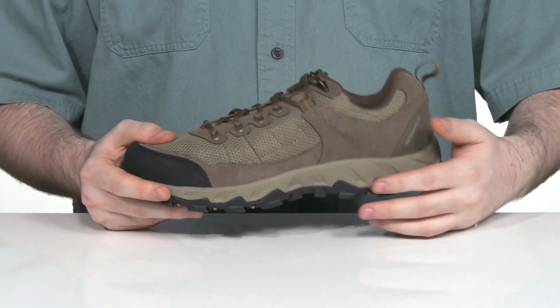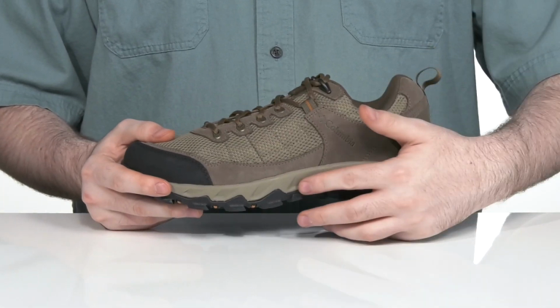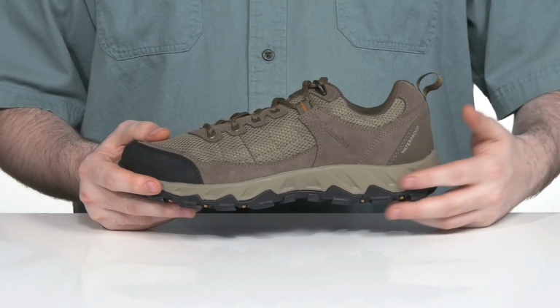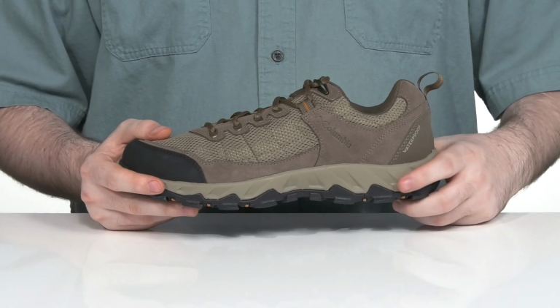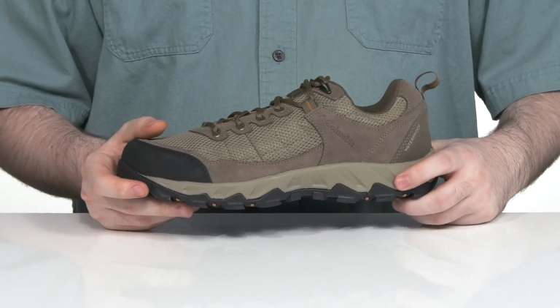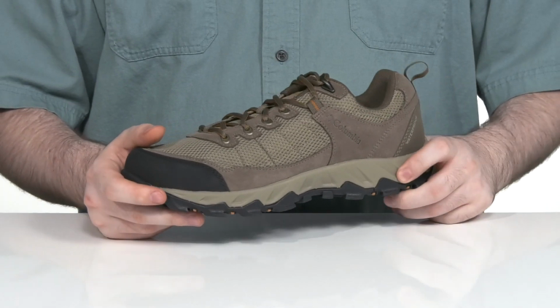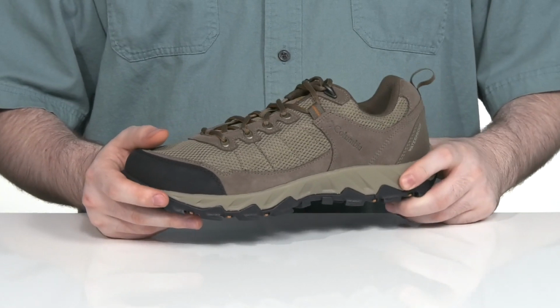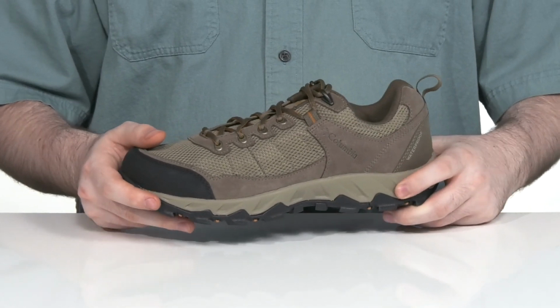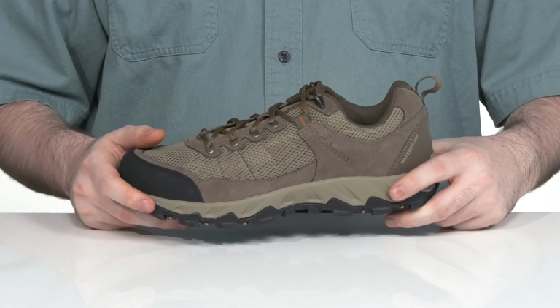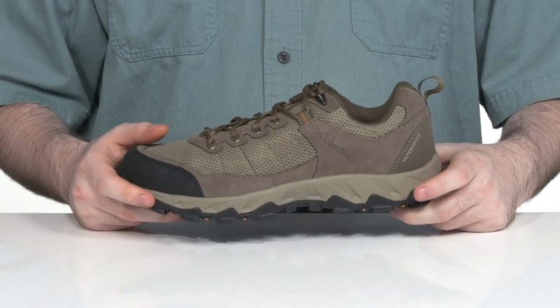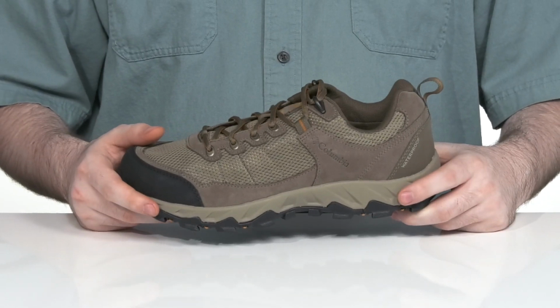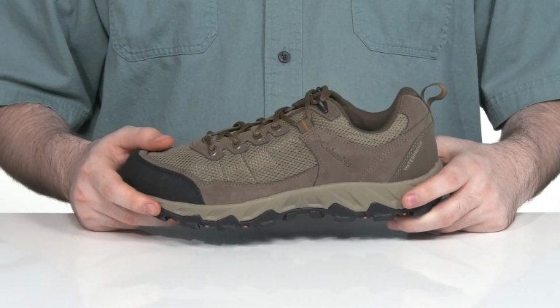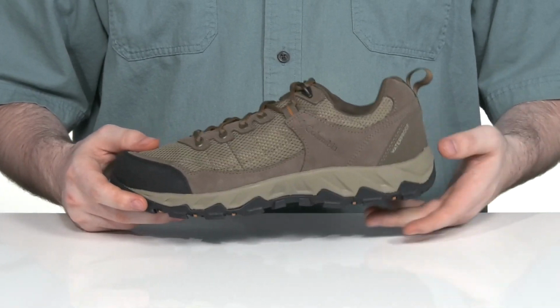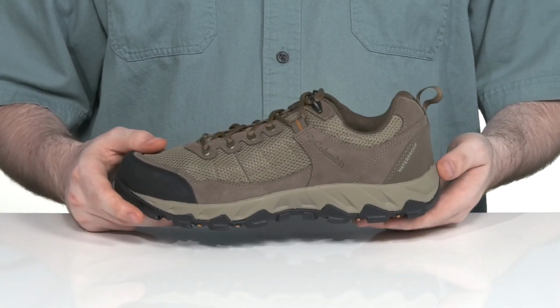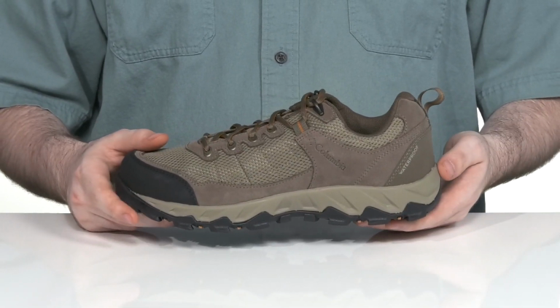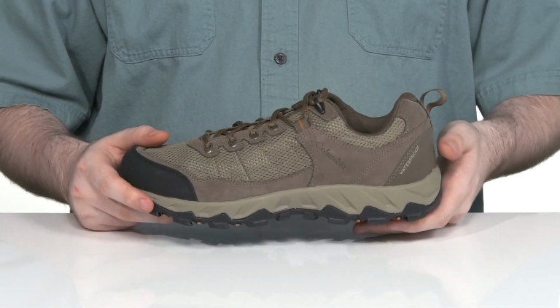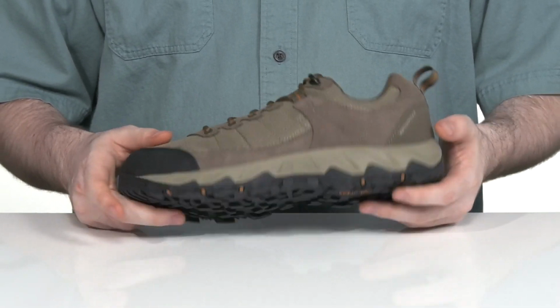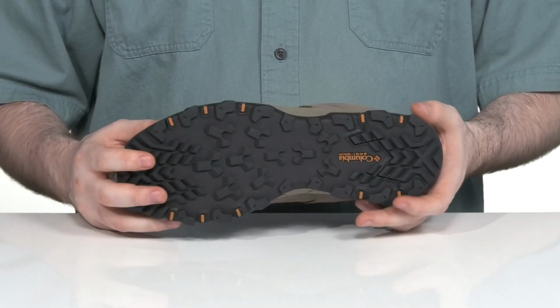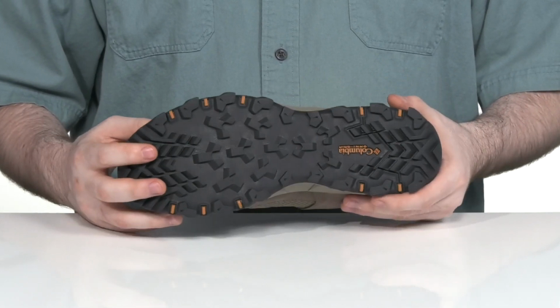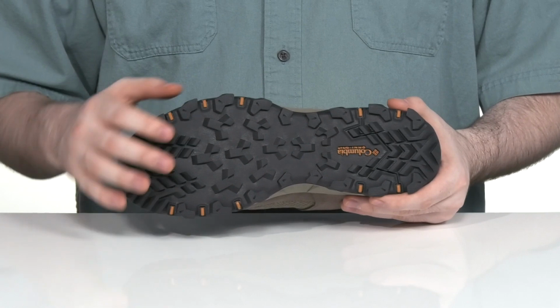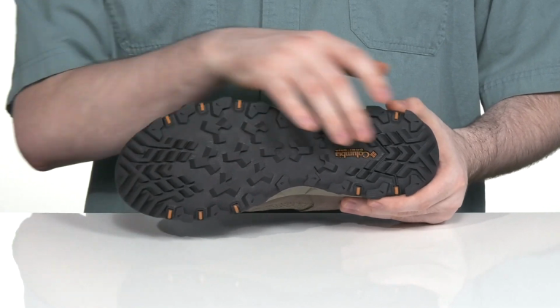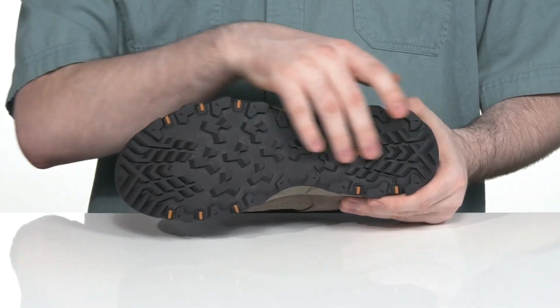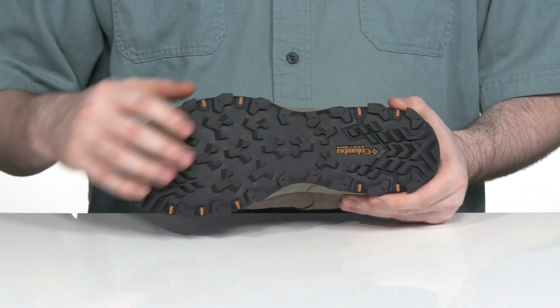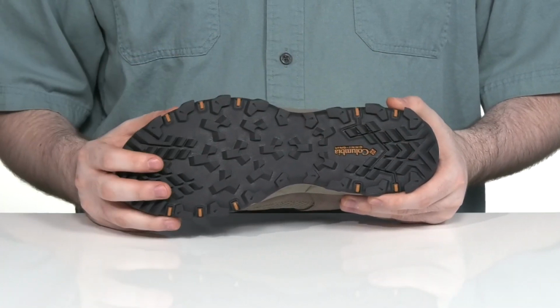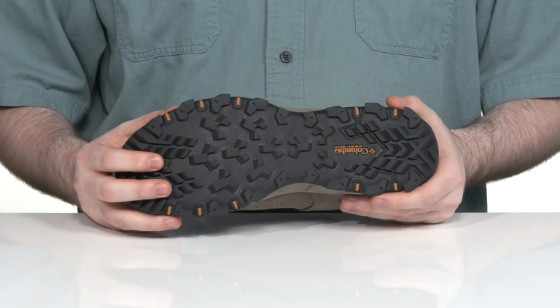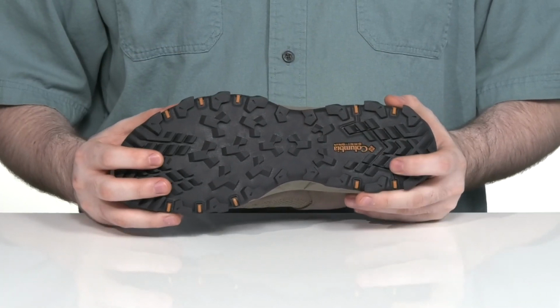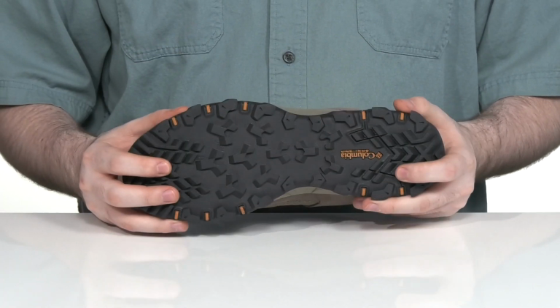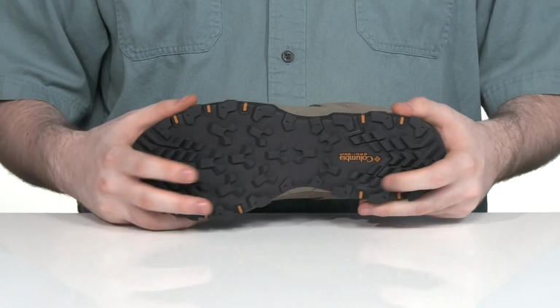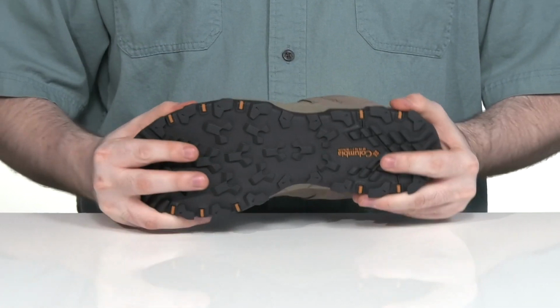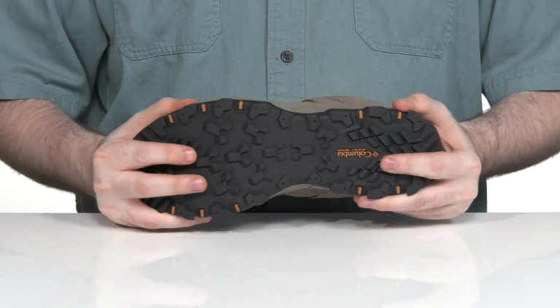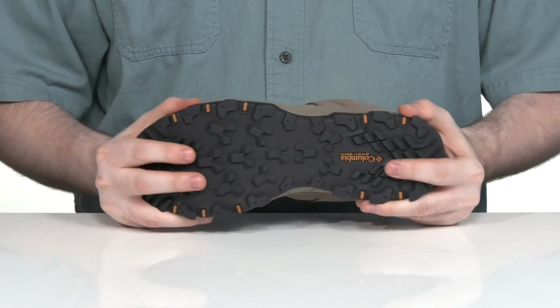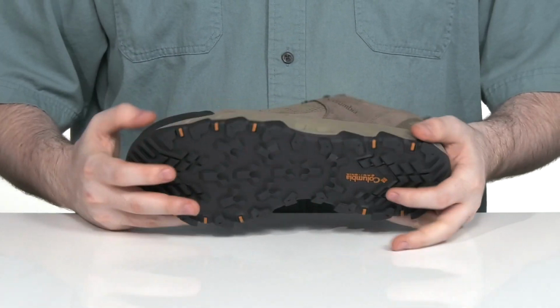The midsole is Tech Lite Plus, giving you lots of cushioning and stability with some shock absorption. And it's all complete with a synthetic outsole that has a nice grip and a little flex.